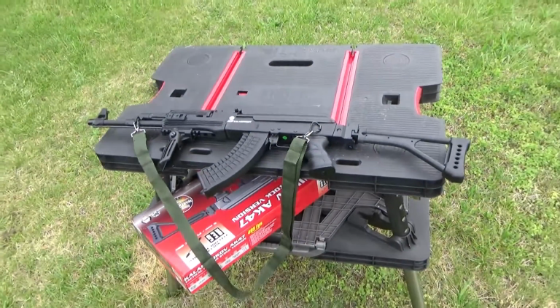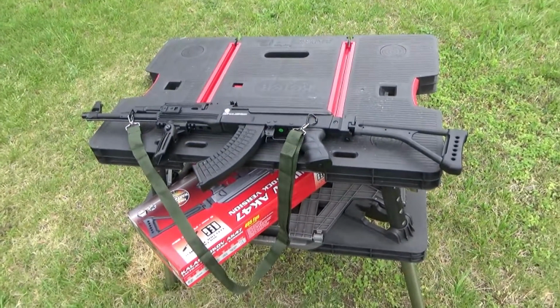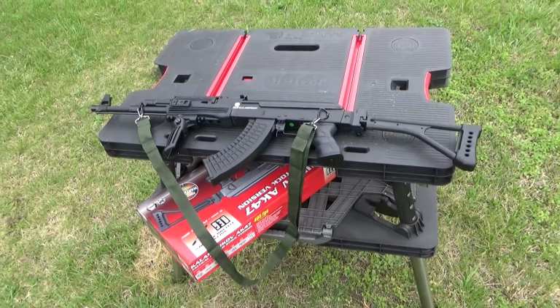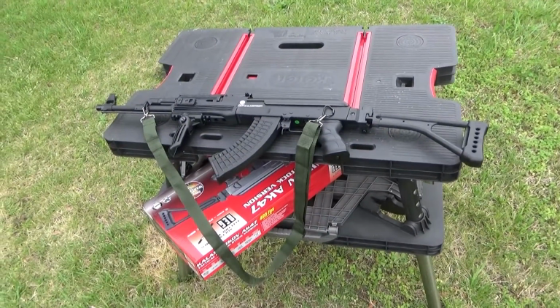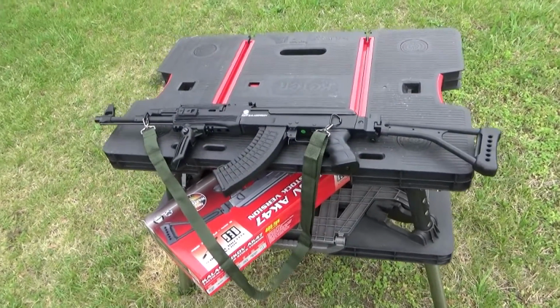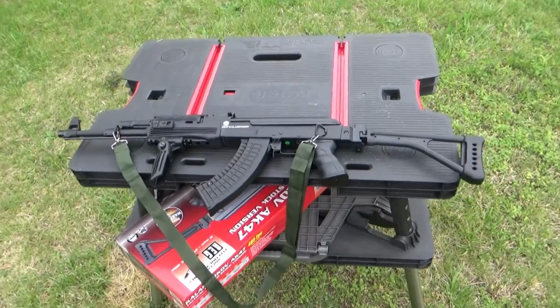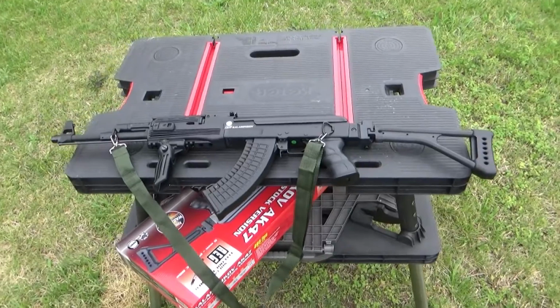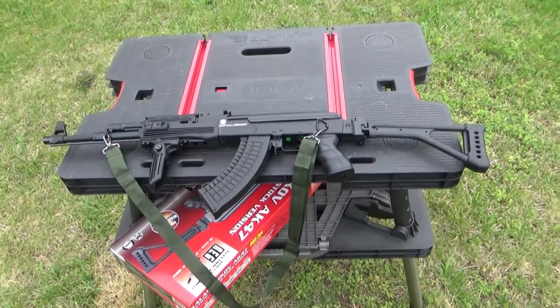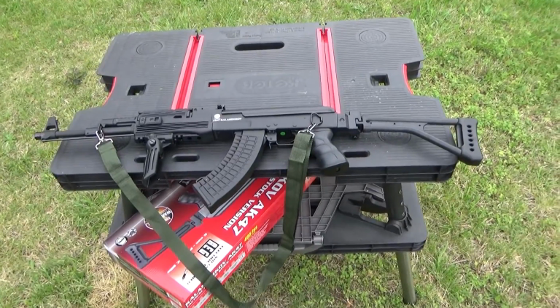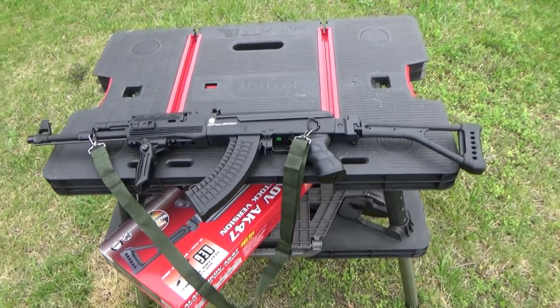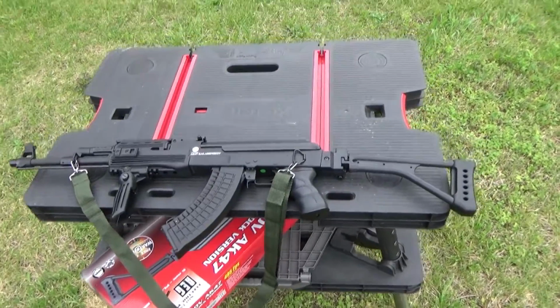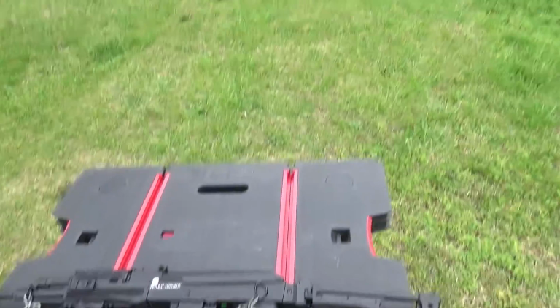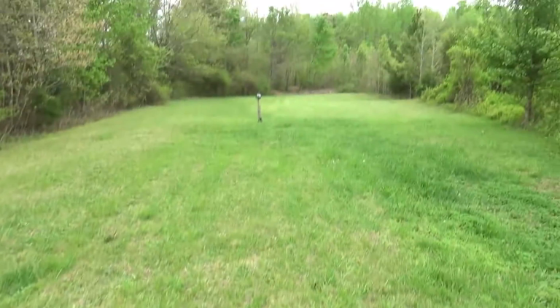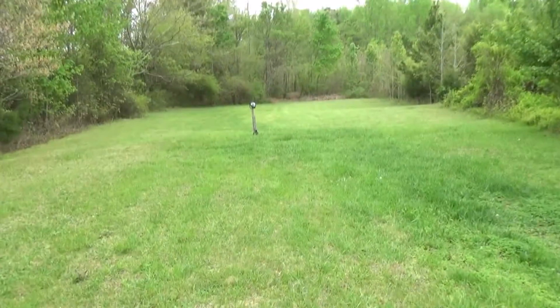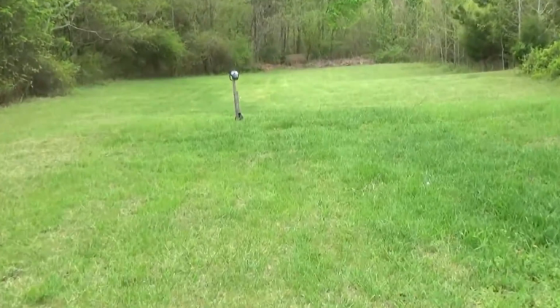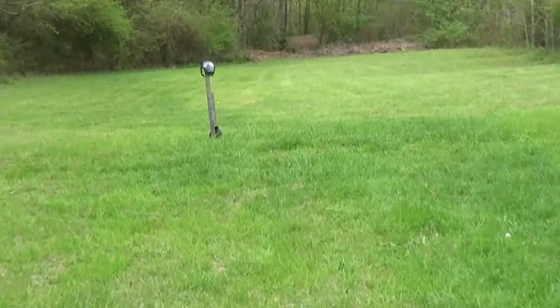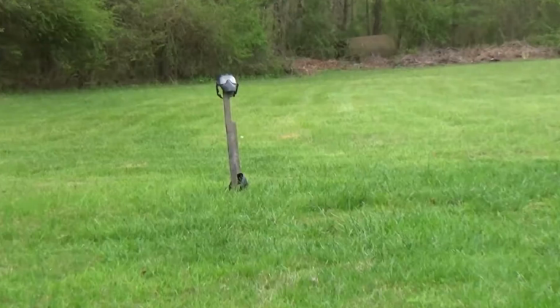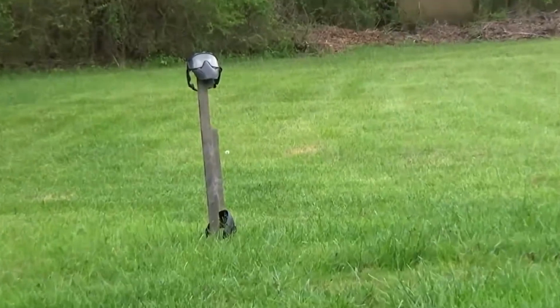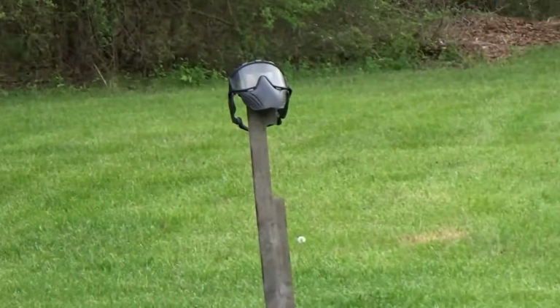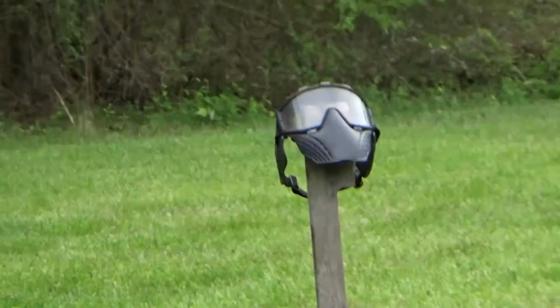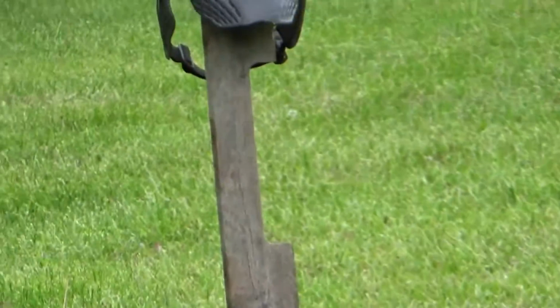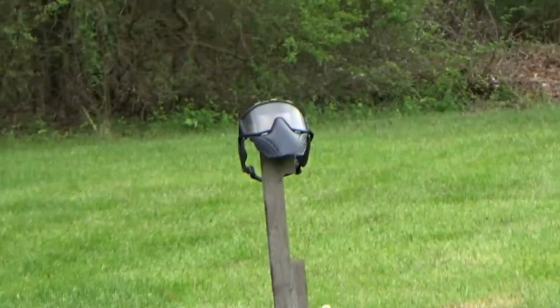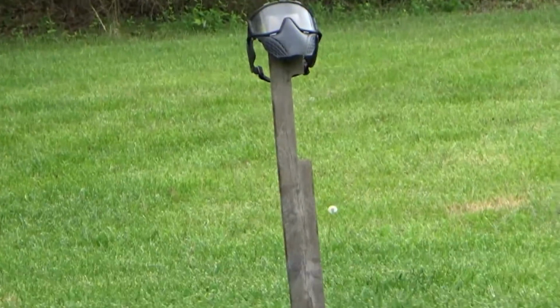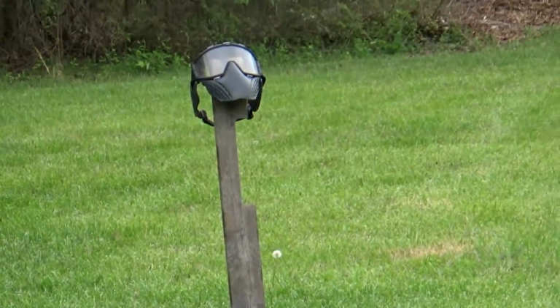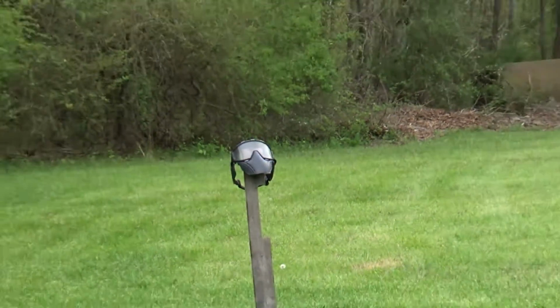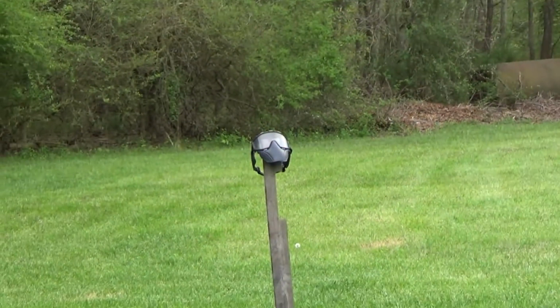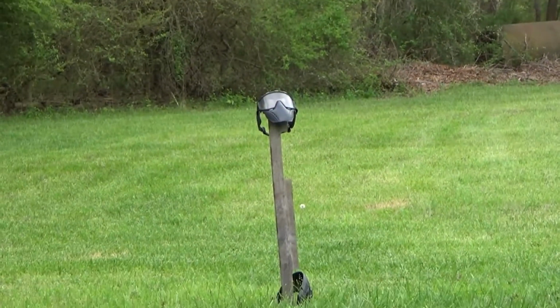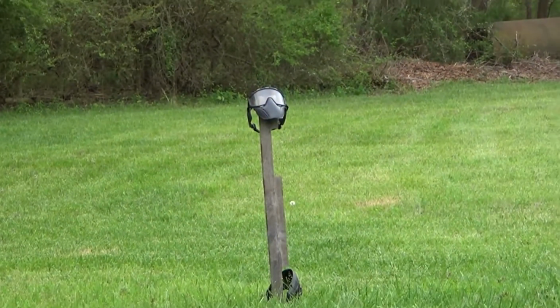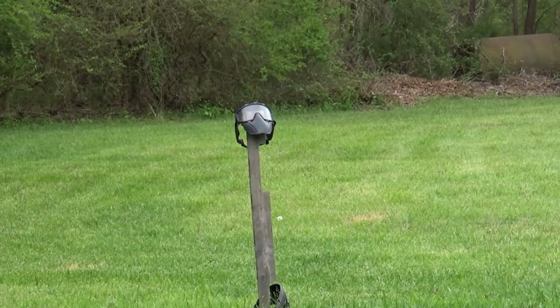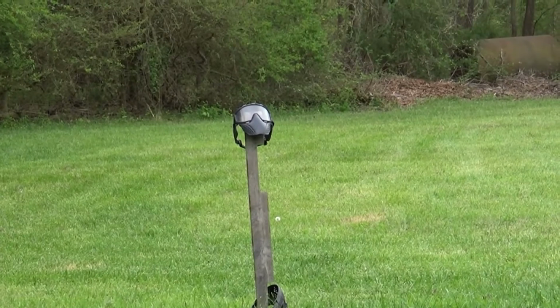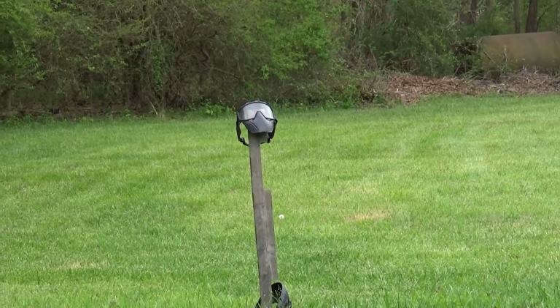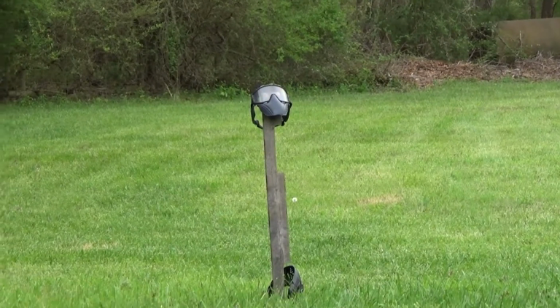We are testing my AK-47 airsoft gun to see if this mask can take damage. I got two different ones to try. We're gonna try it from far away and up close and see what happens.